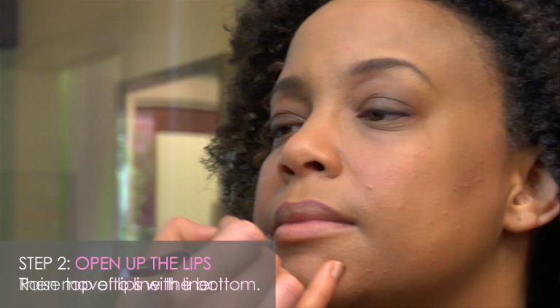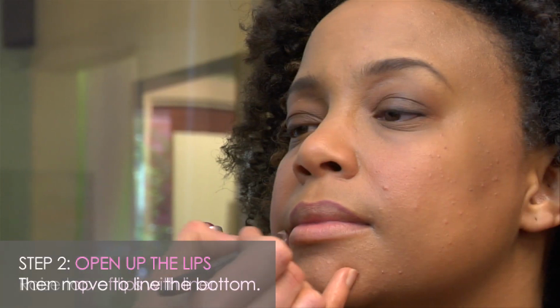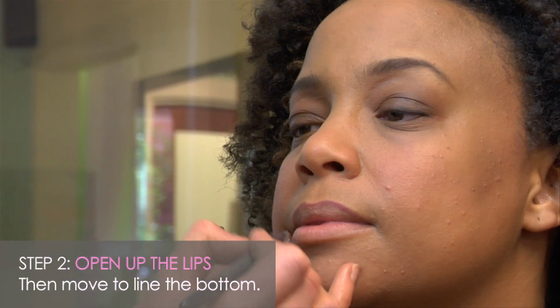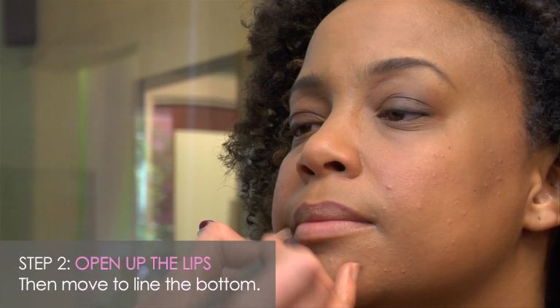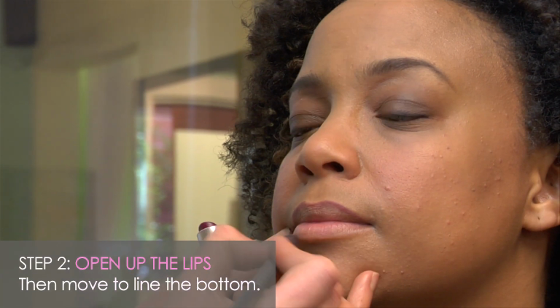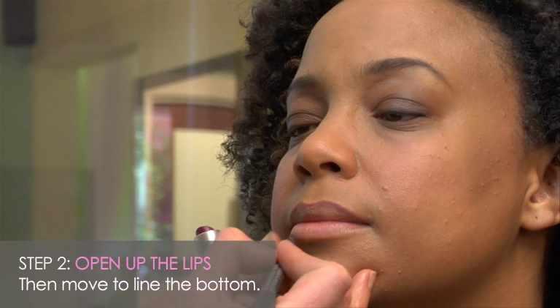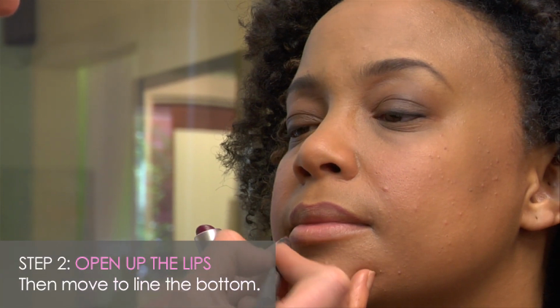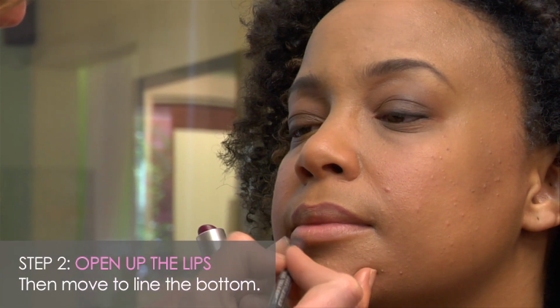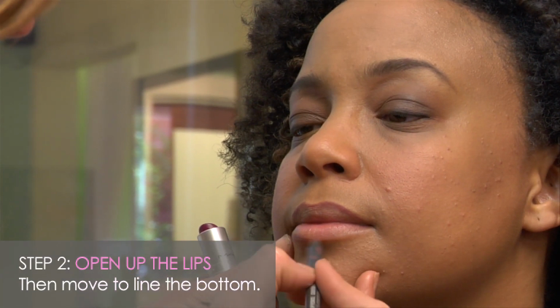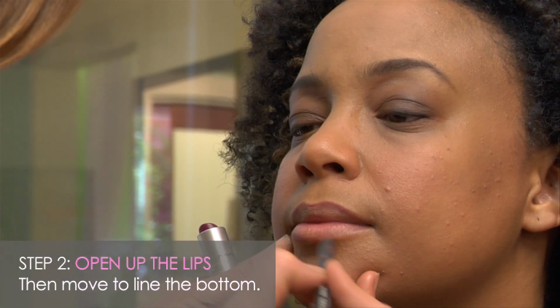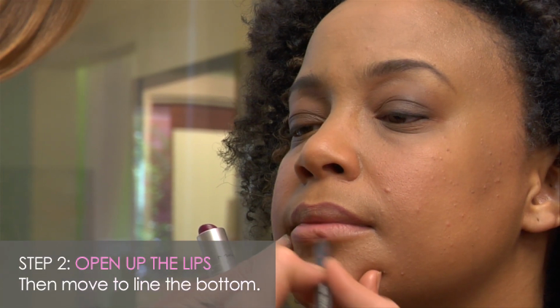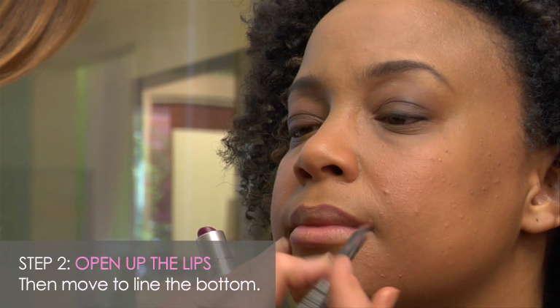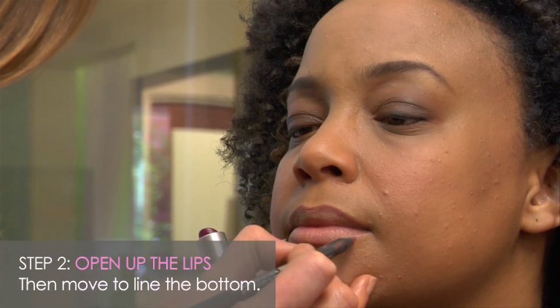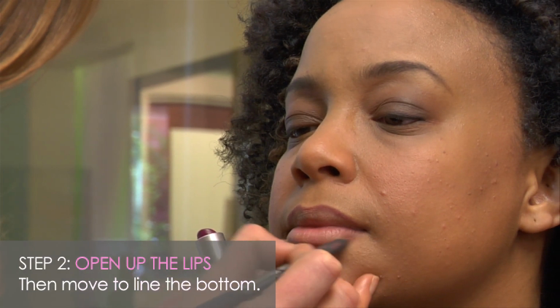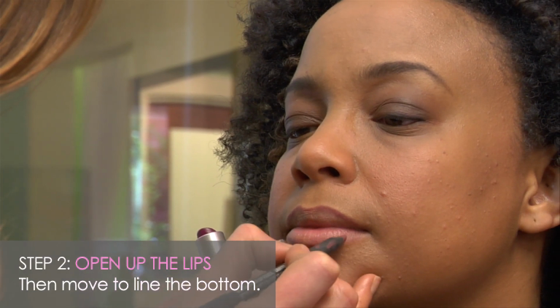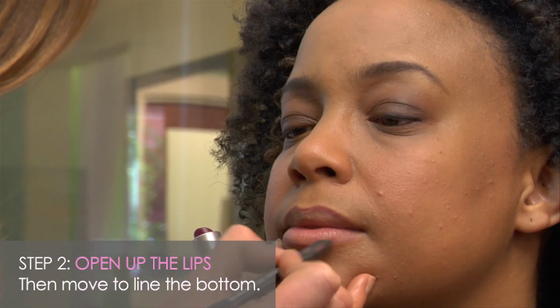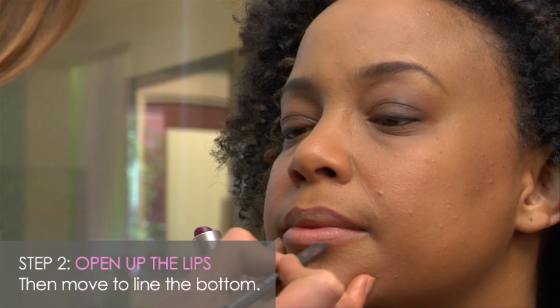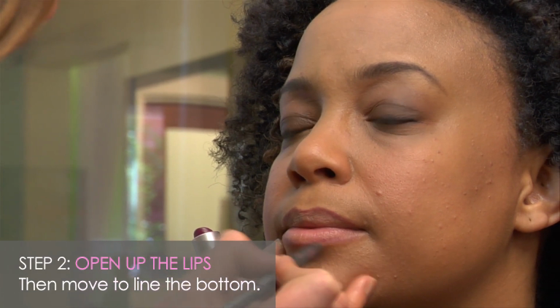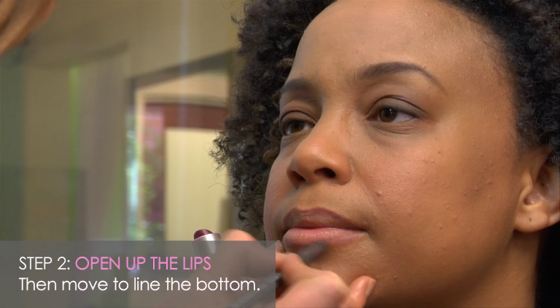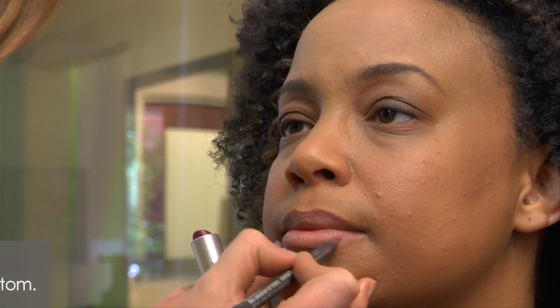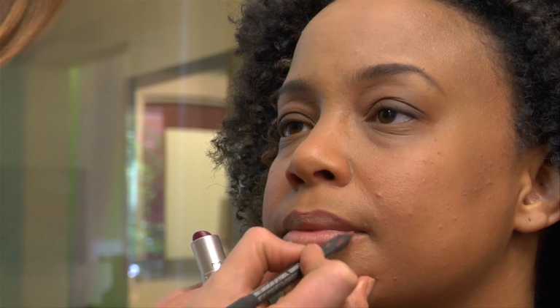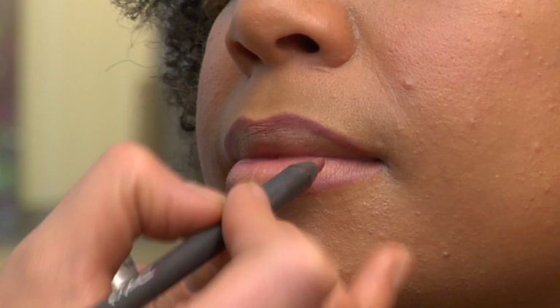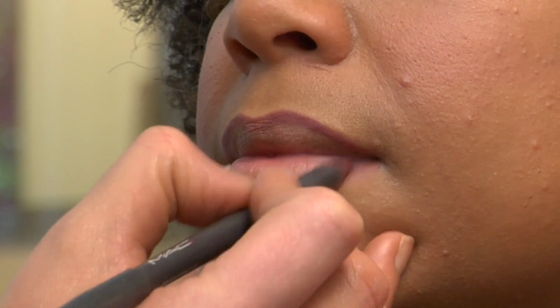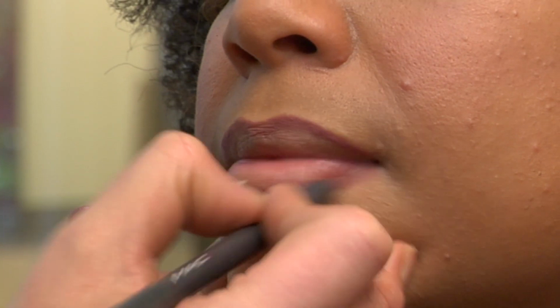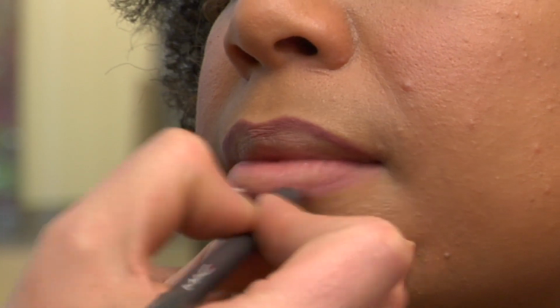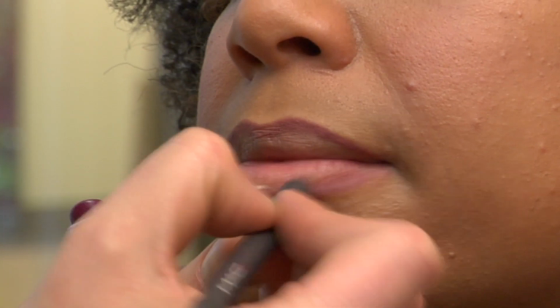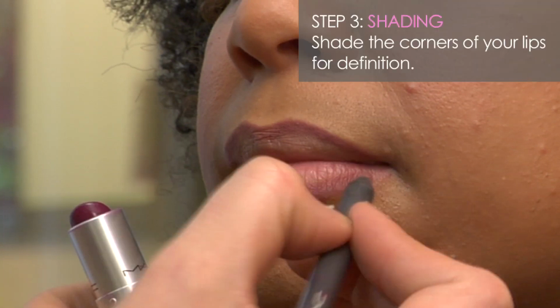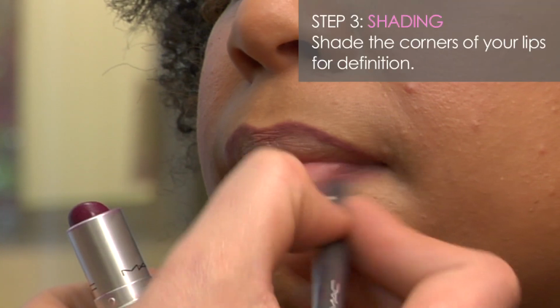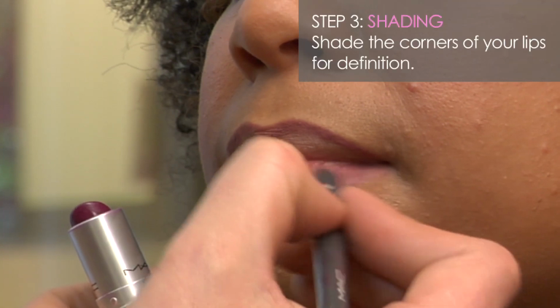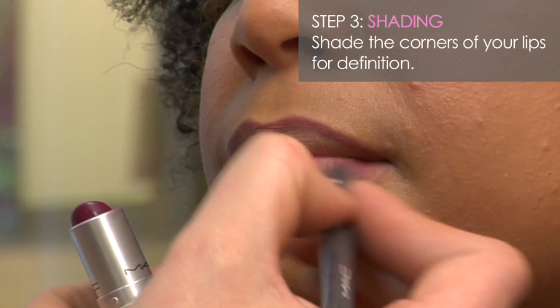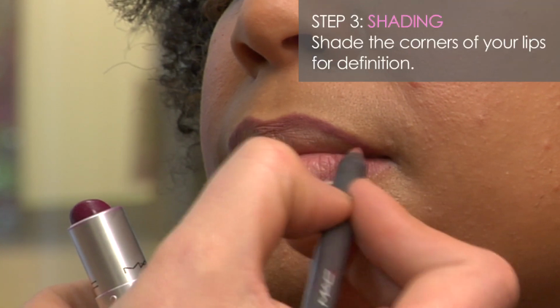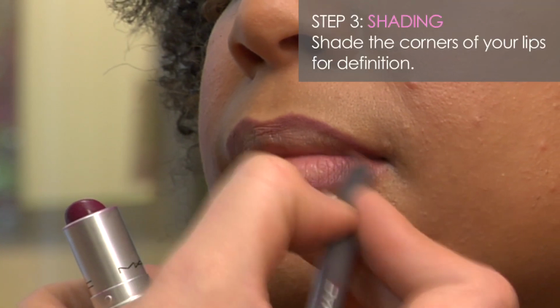Then we're going to come at the bottom of the lip, slide our liner, make sure everything's nice and even. What I like to do is shade on the corners of the lip.